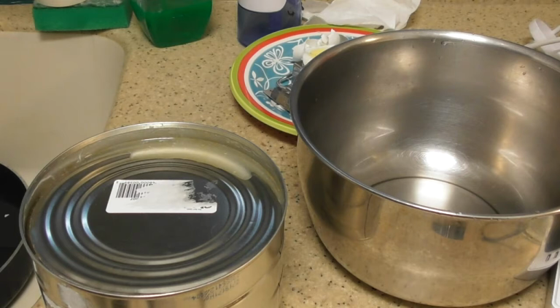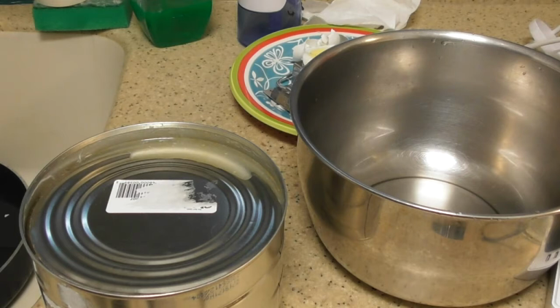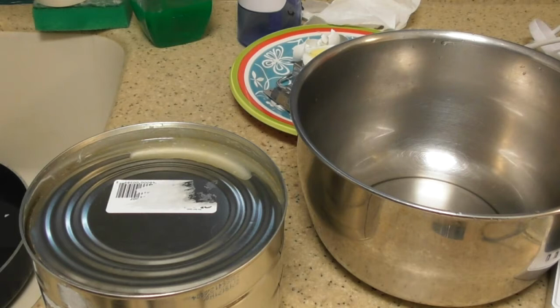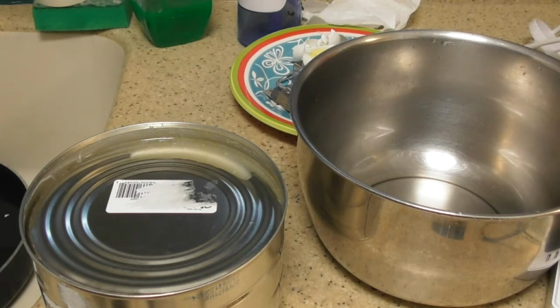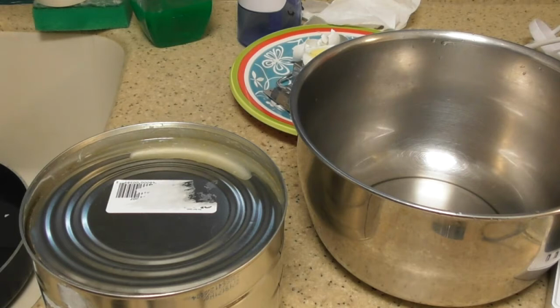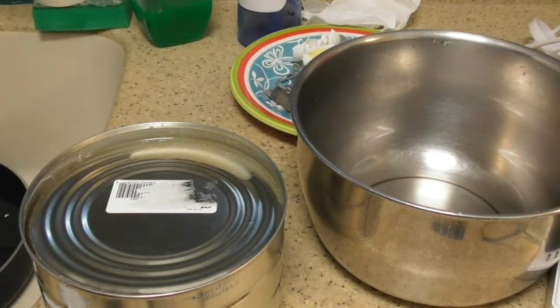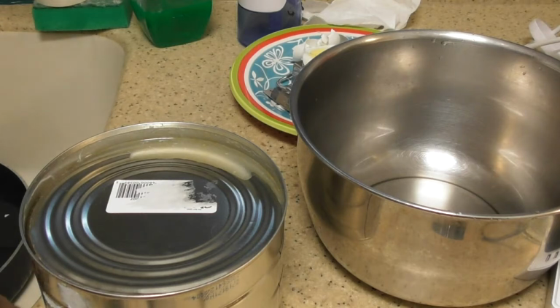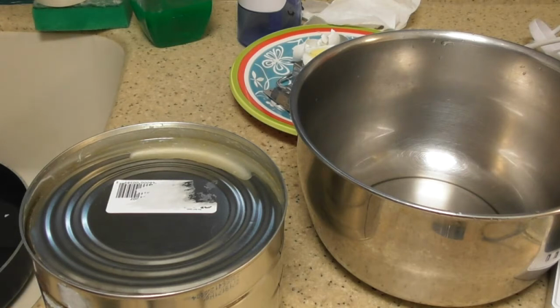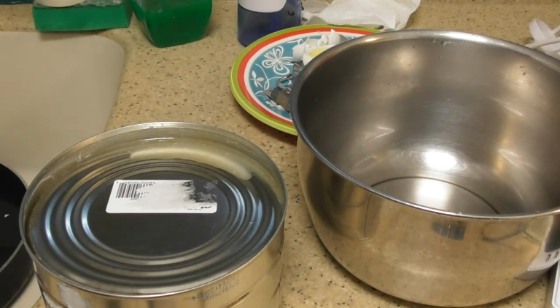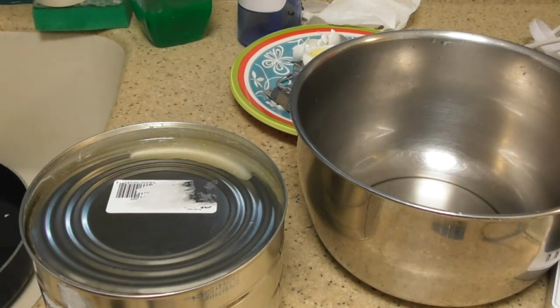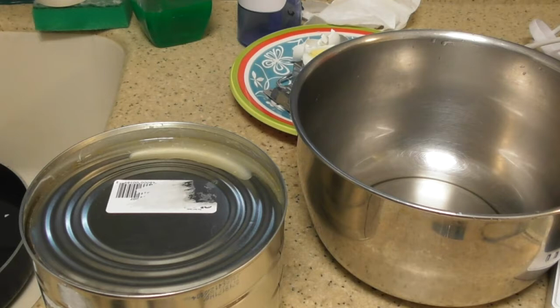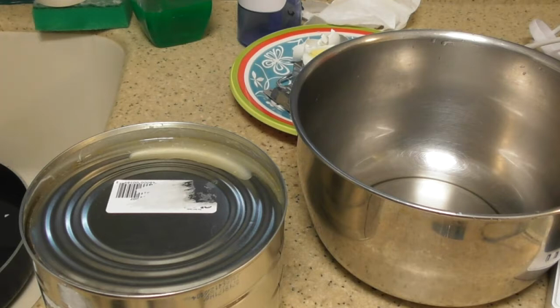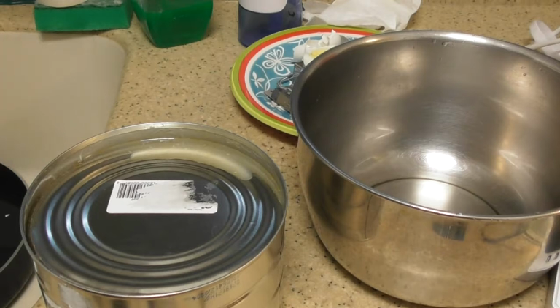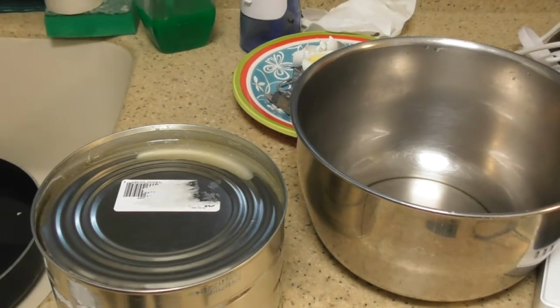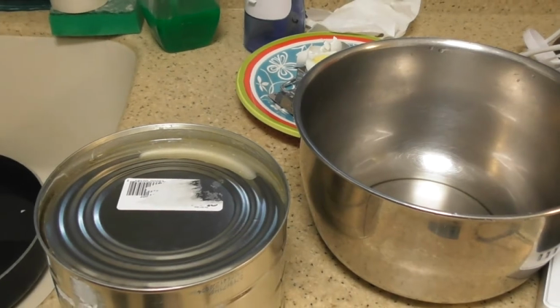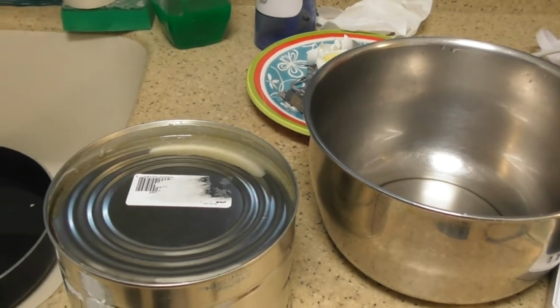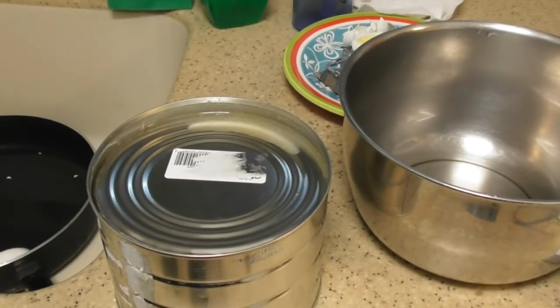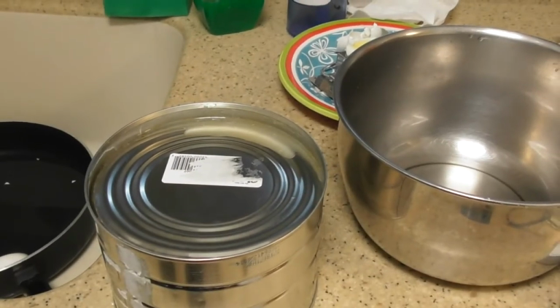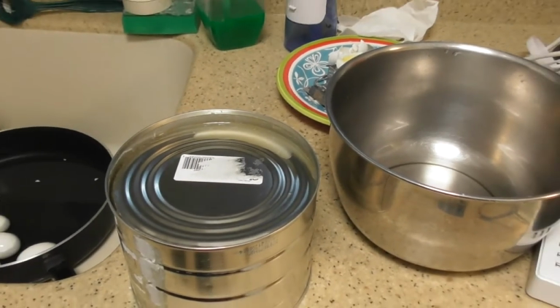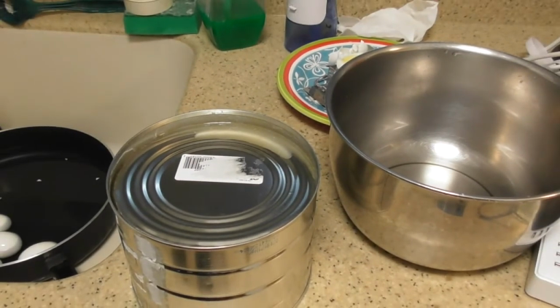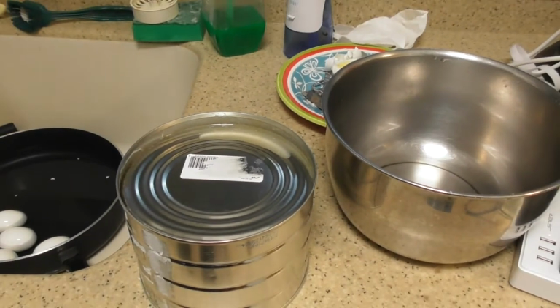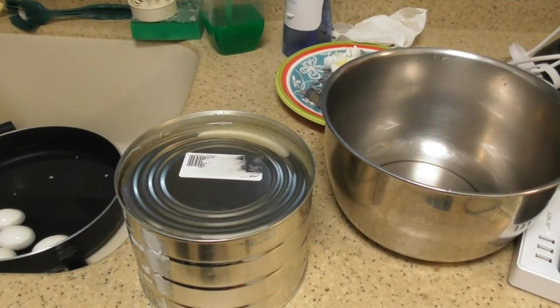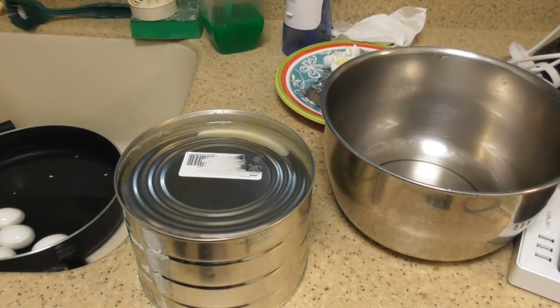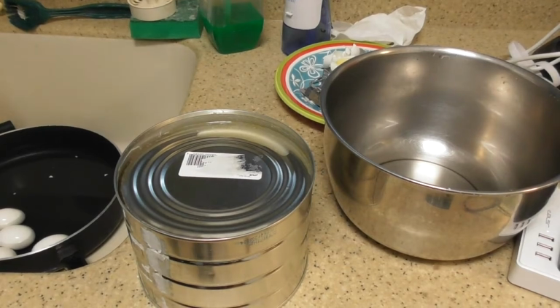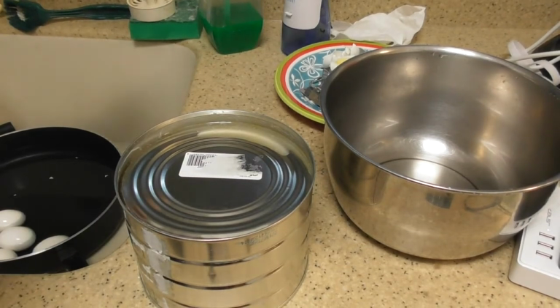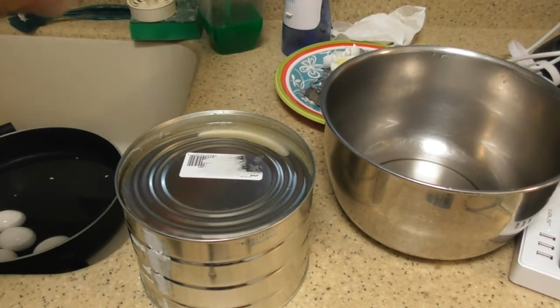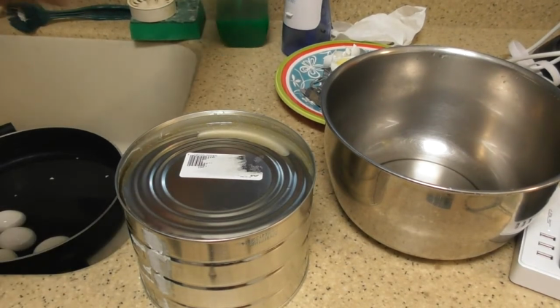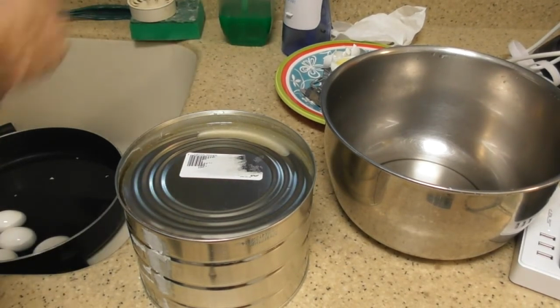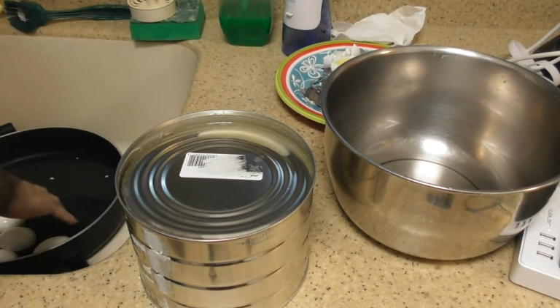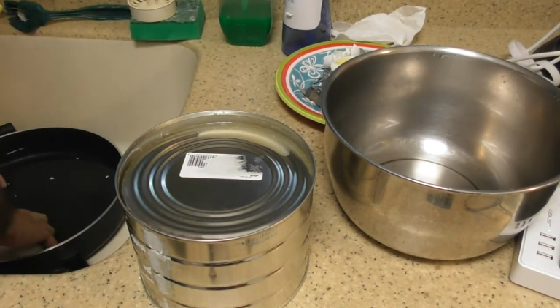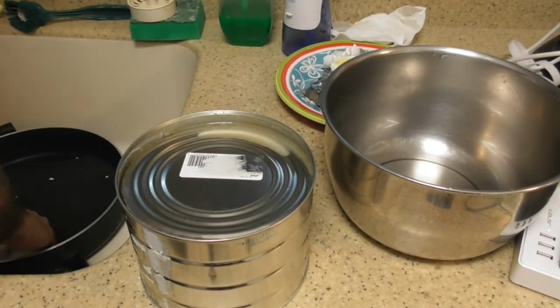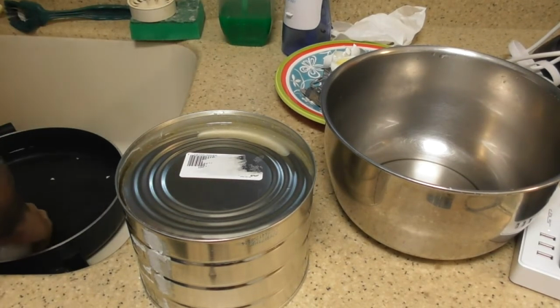I boiled 10 eggs. Let me get the eggs out of the sink right now and then we will continue with the video. So everything is going along pretty good. Let's get these eggs out of the way.